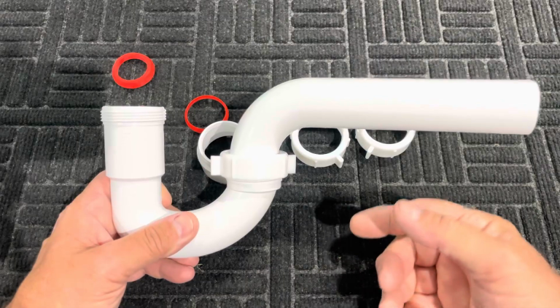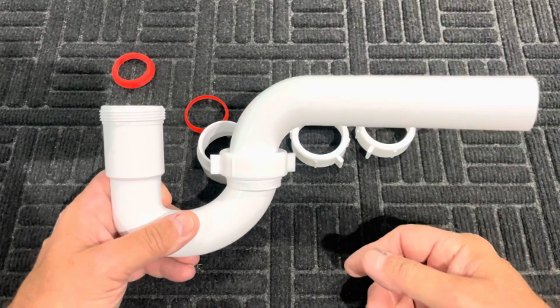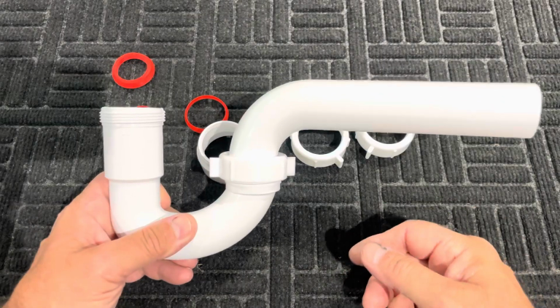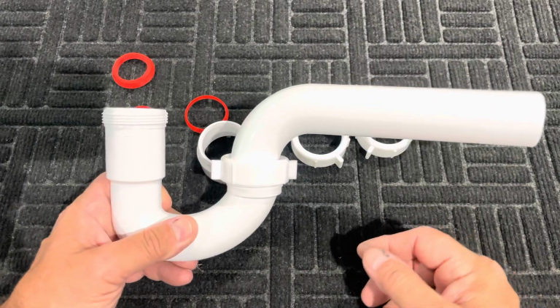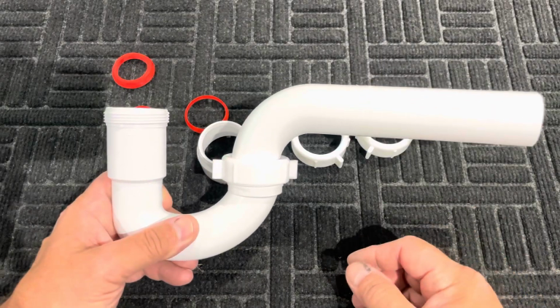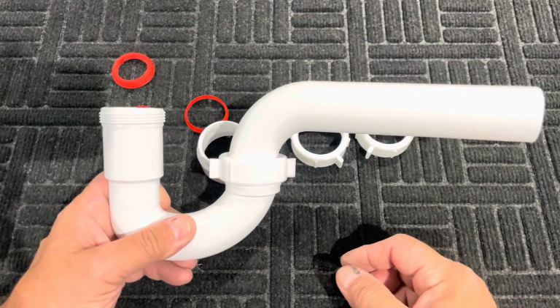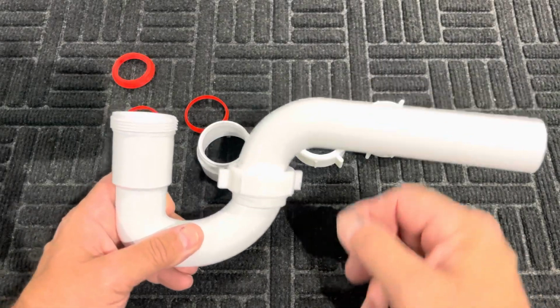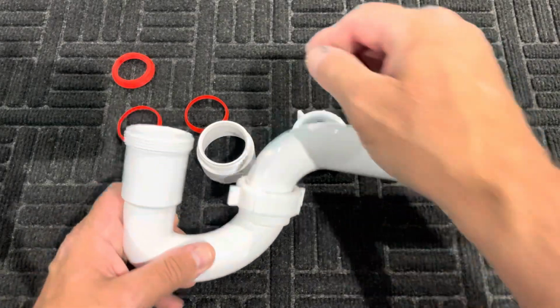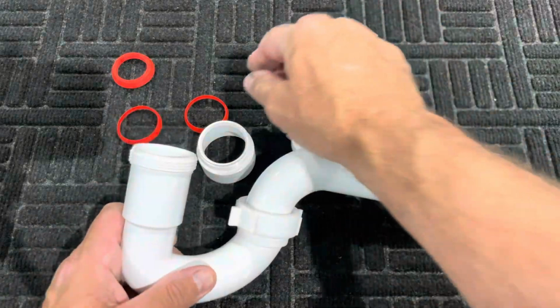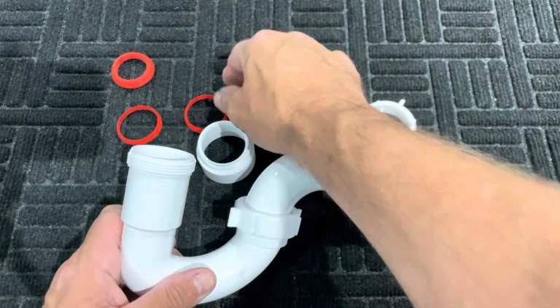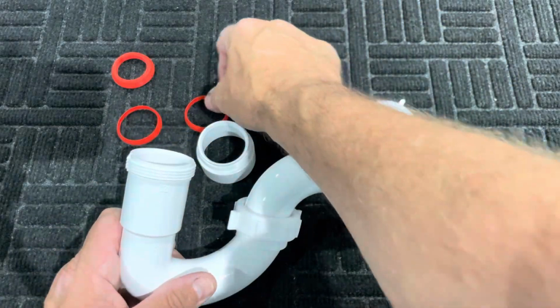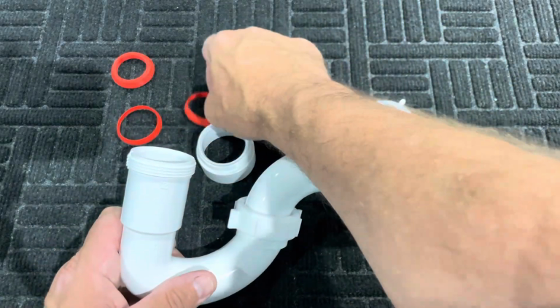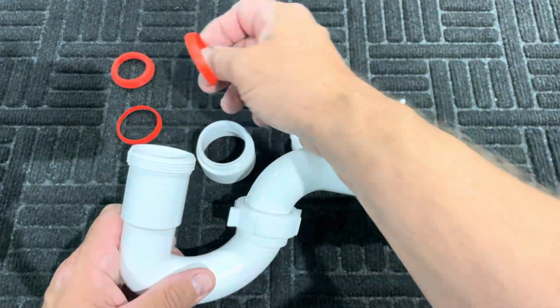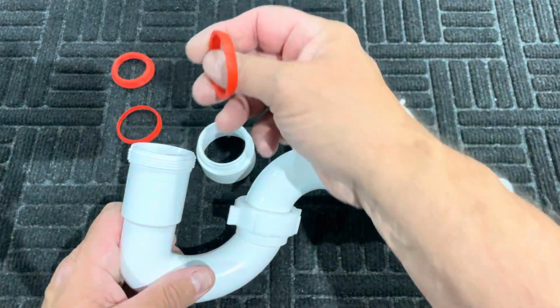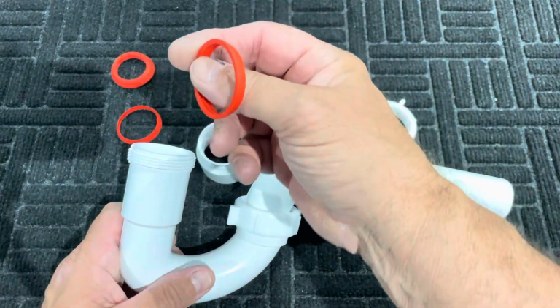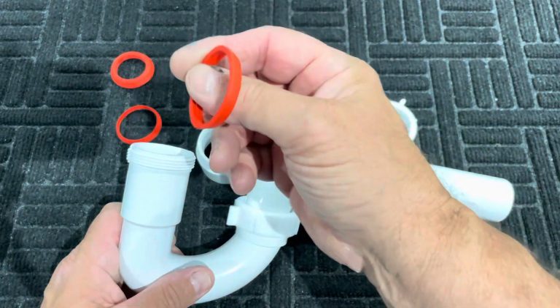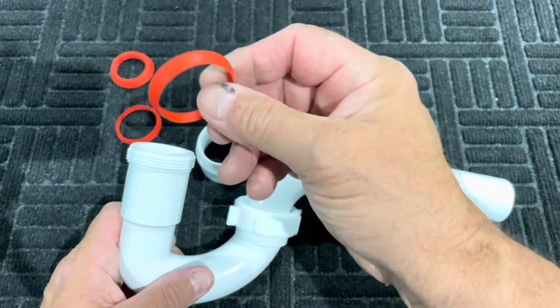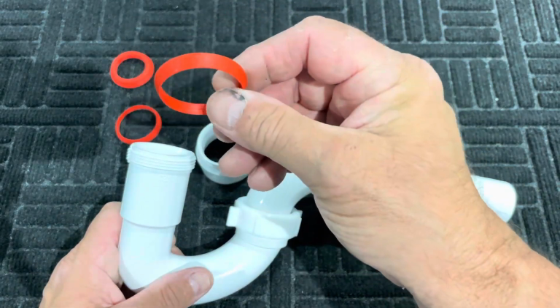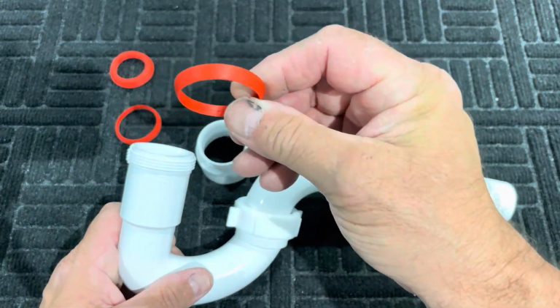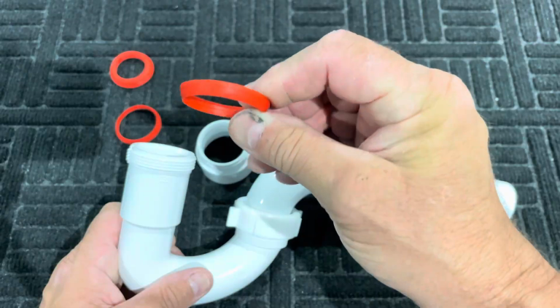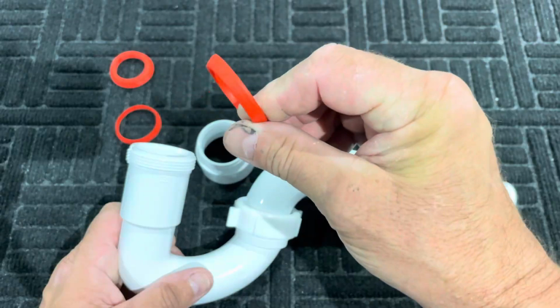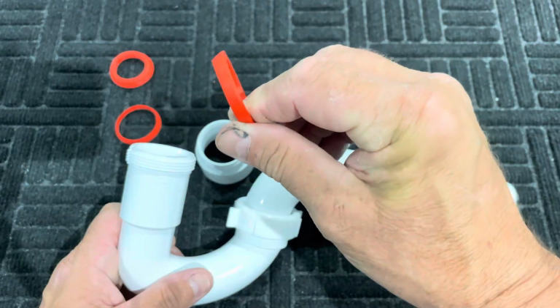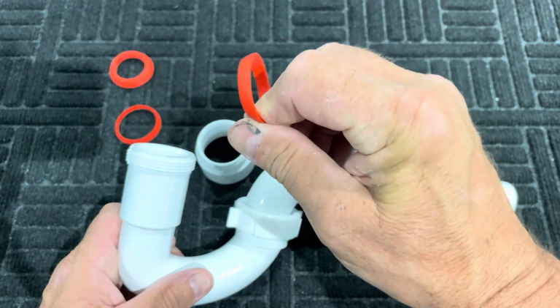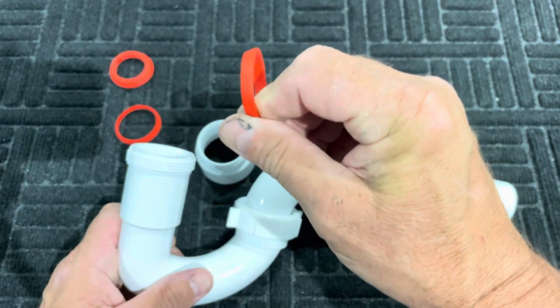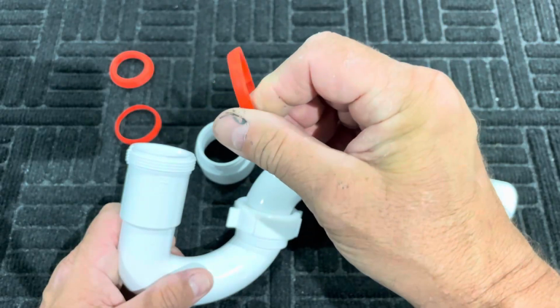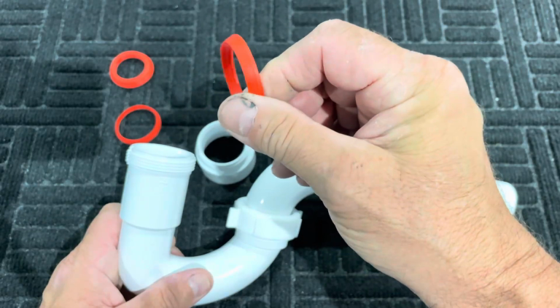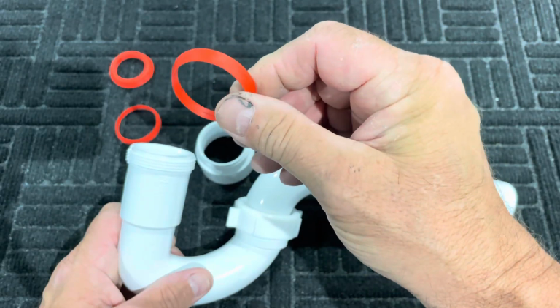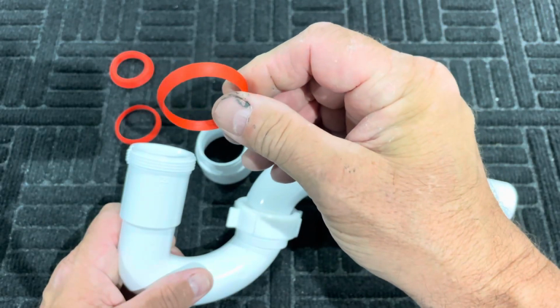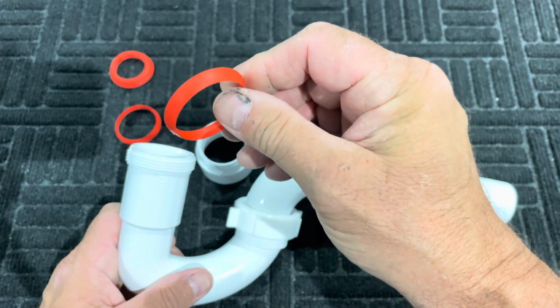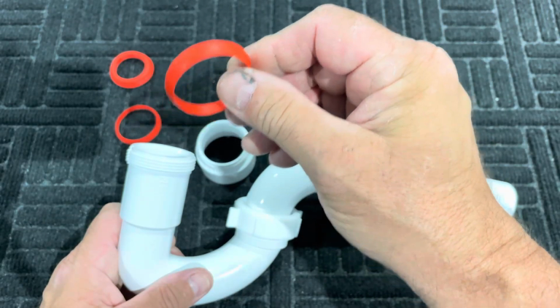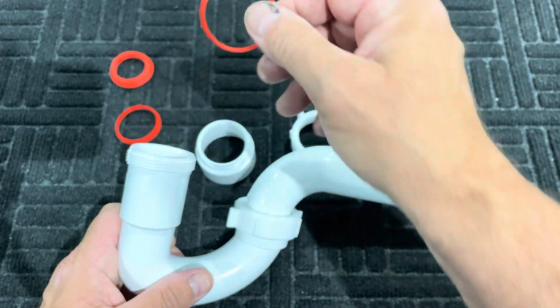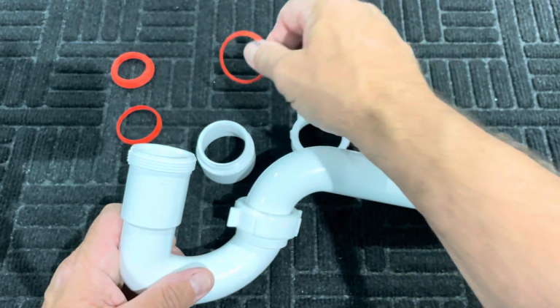That is the advantage of these type of washers over plastic. Plastic does not like to compress as well as rubber does.